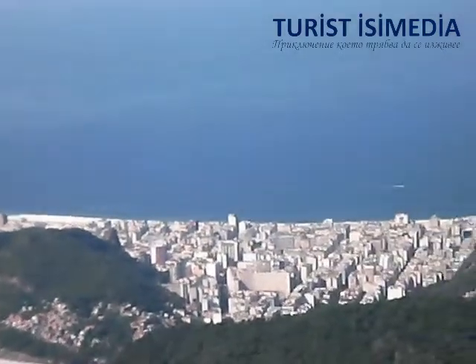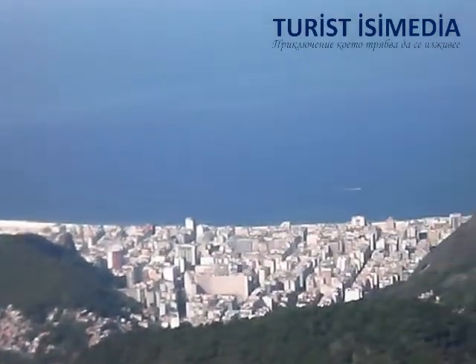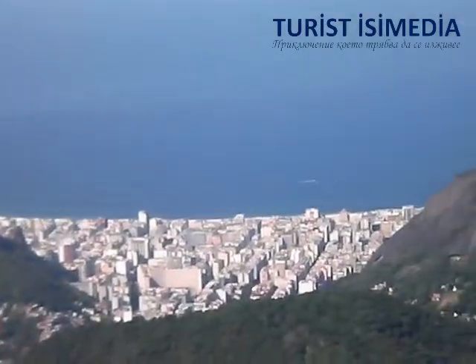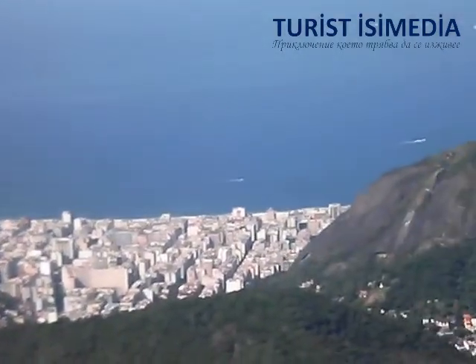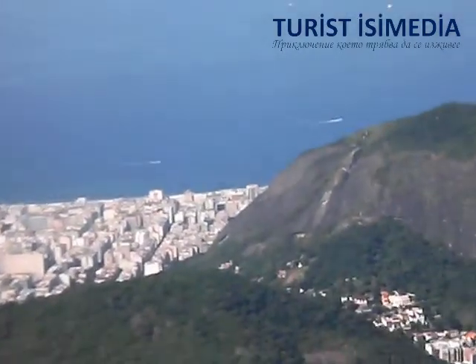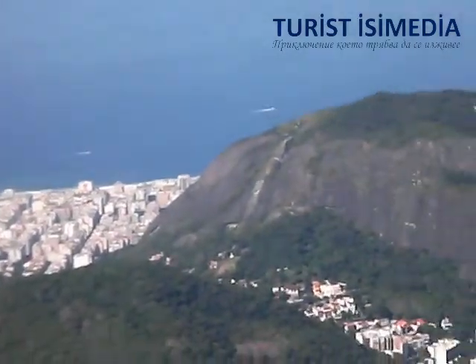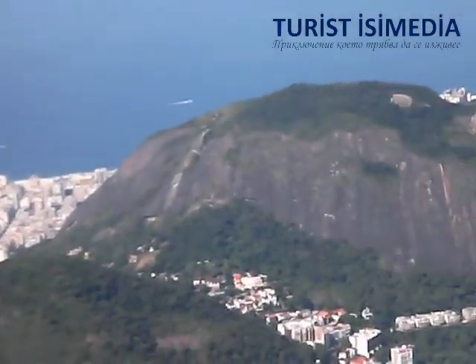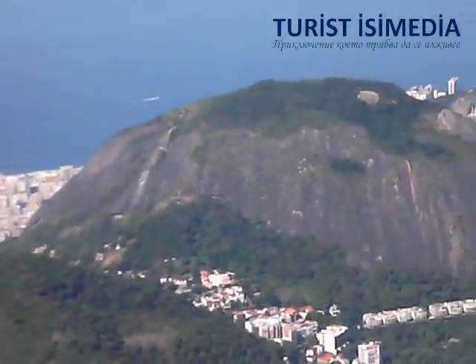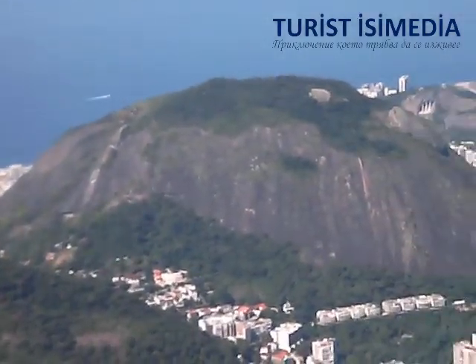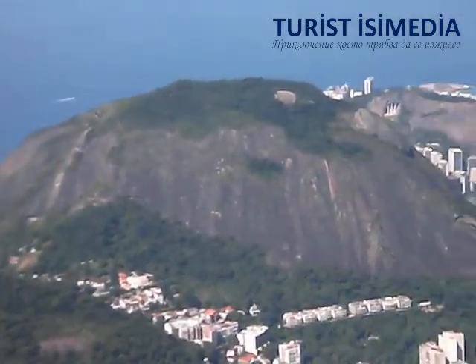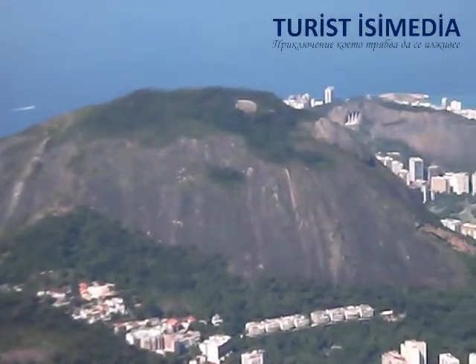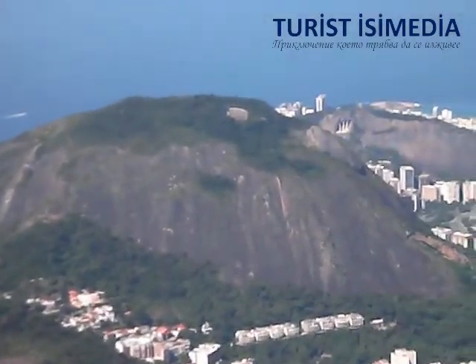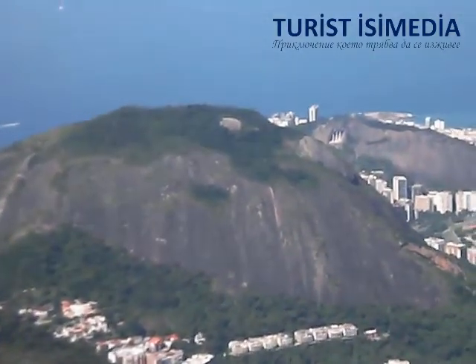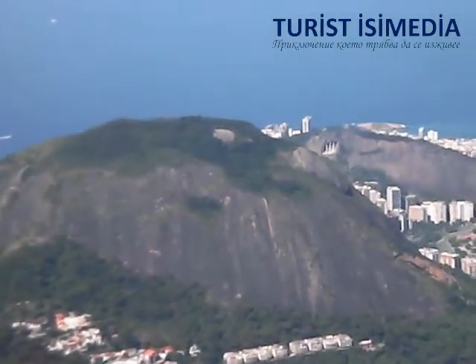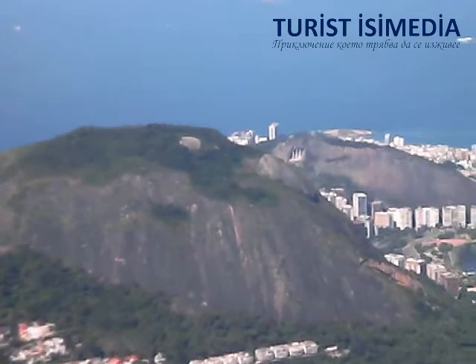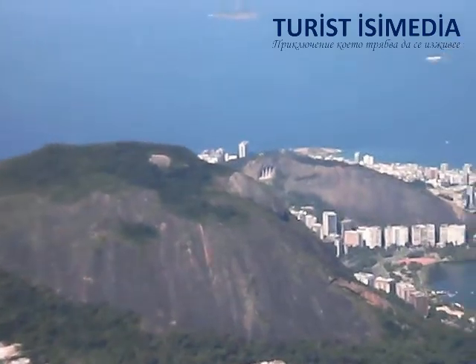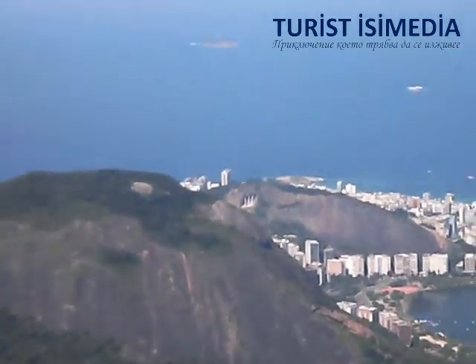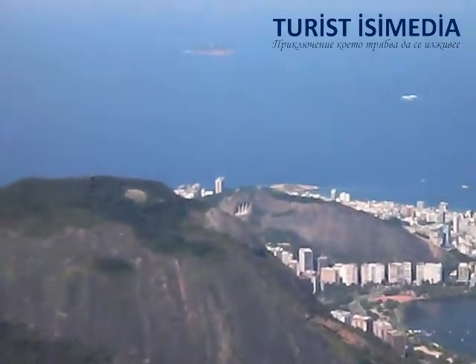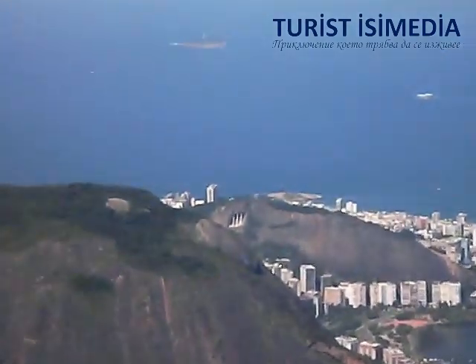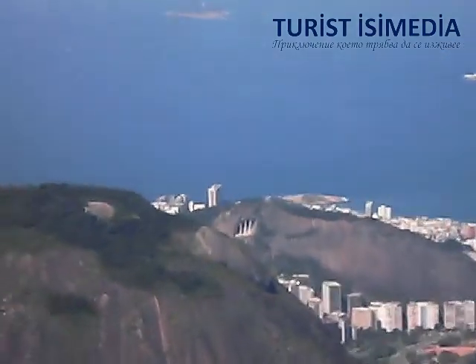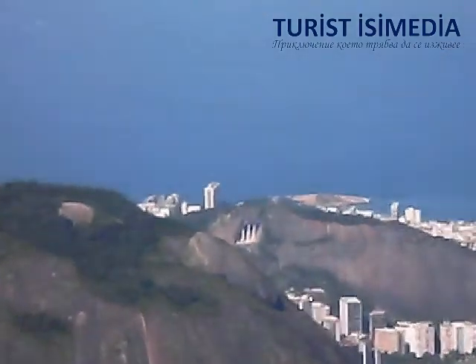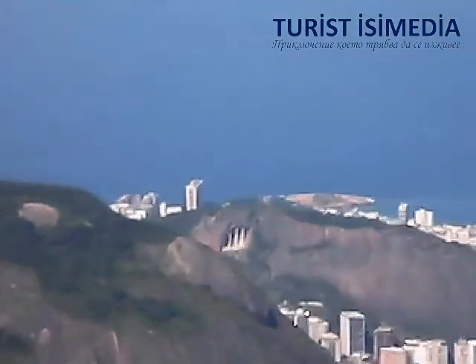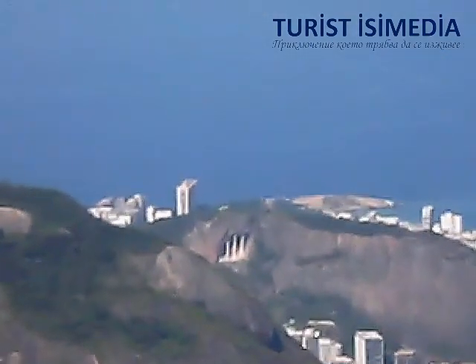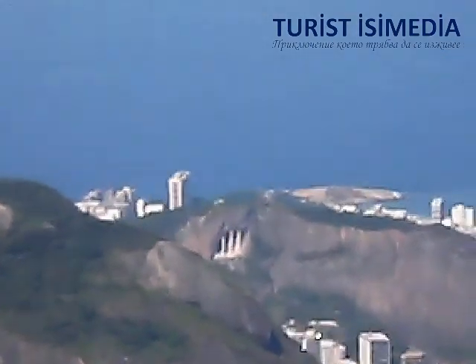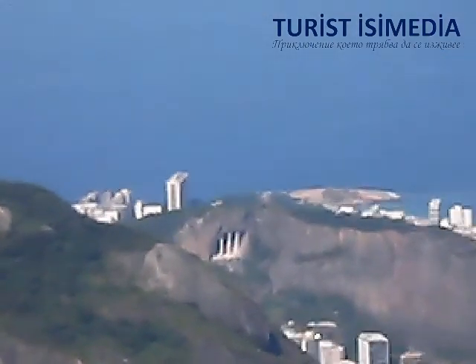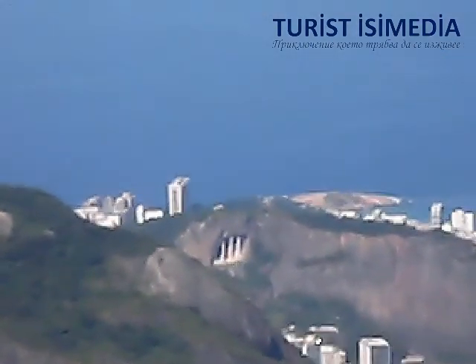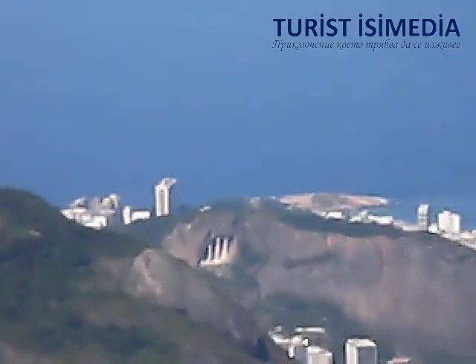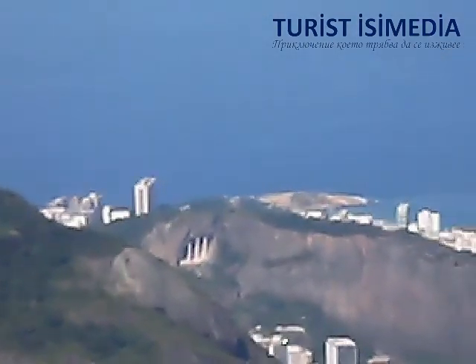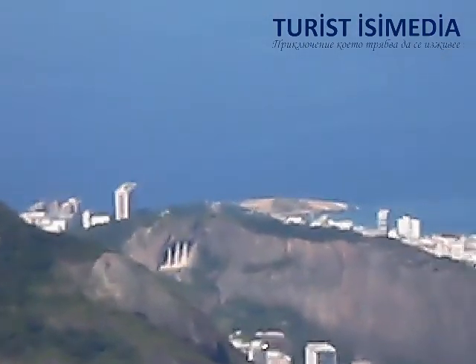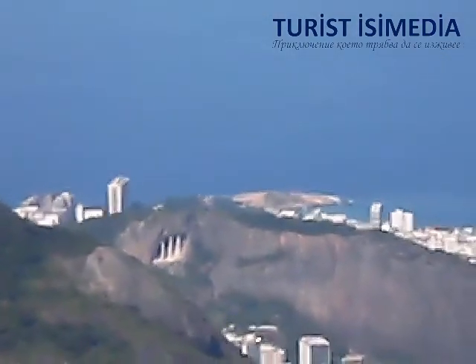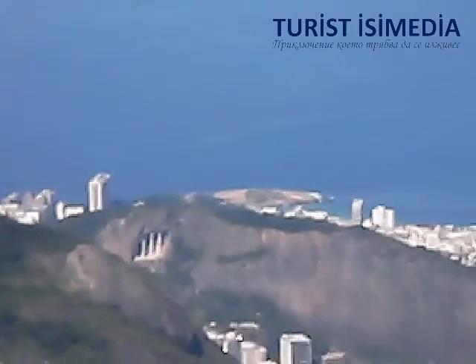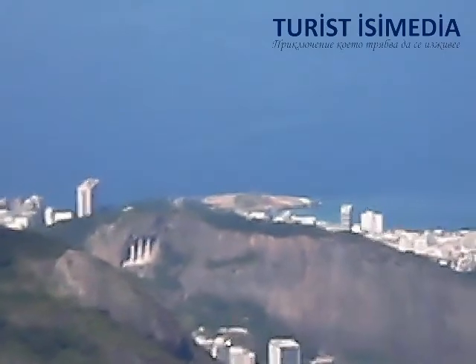Can you see that canal here in front? That canal divides — the left side is Ipanema, the right side is Leblon, and the two brother mountains.